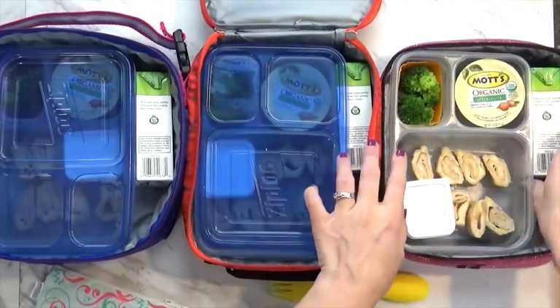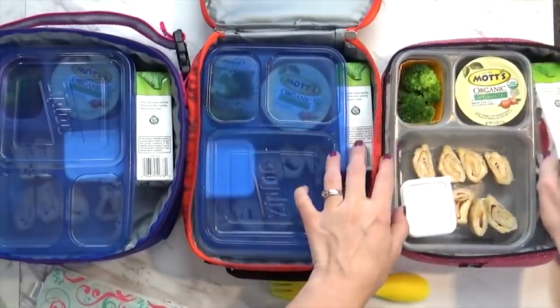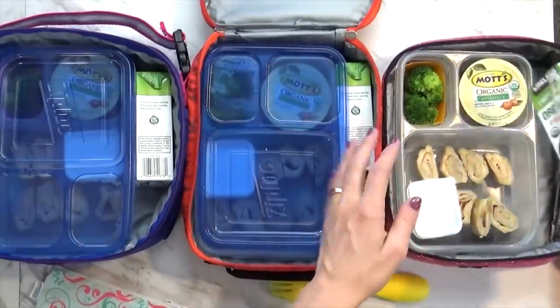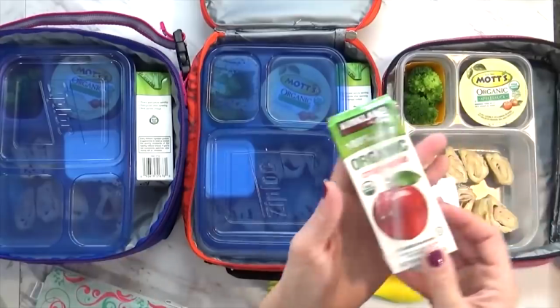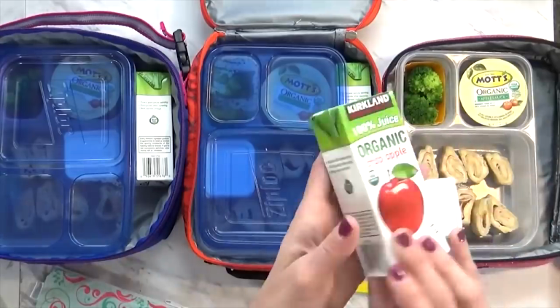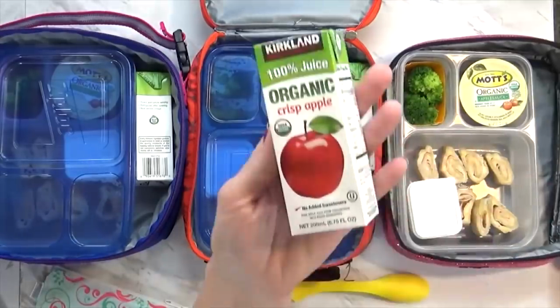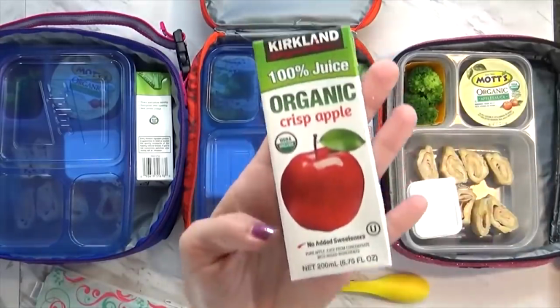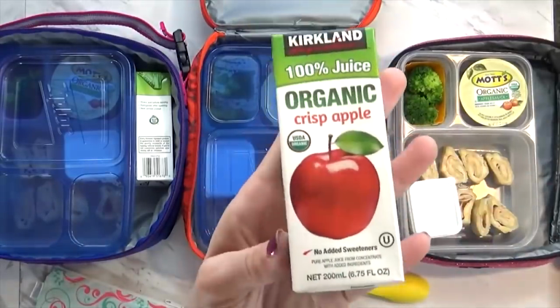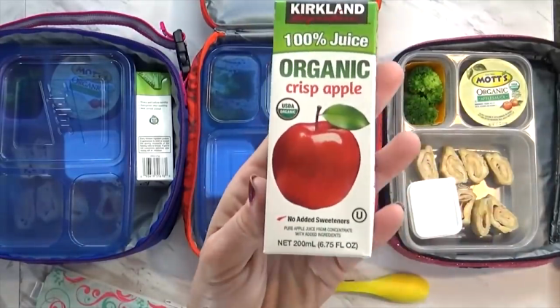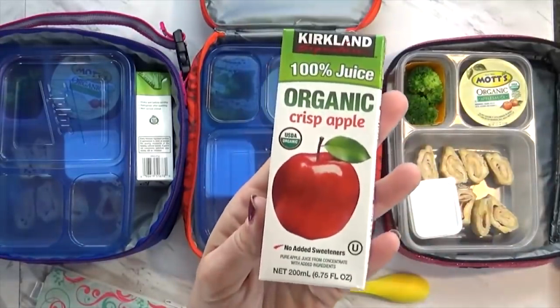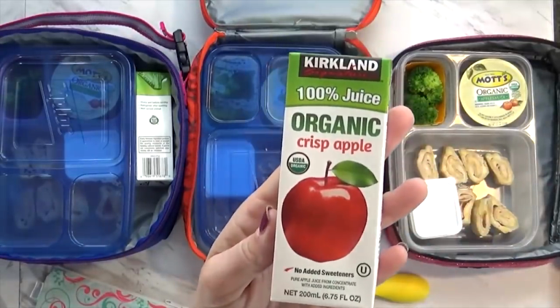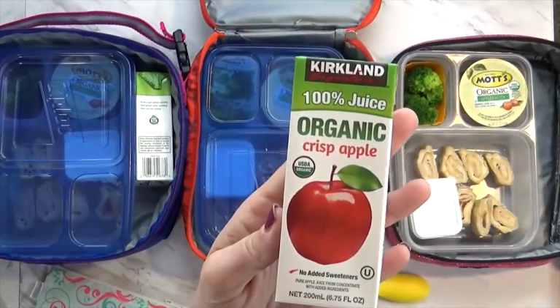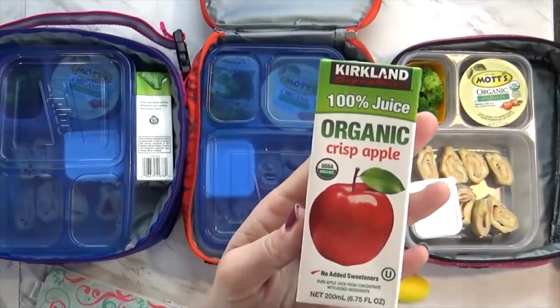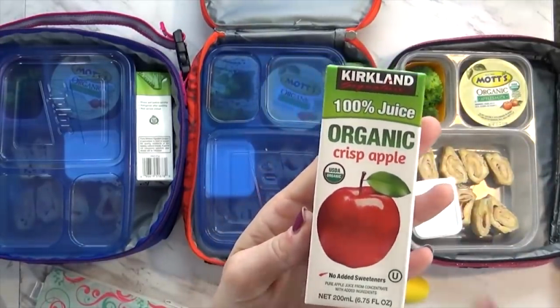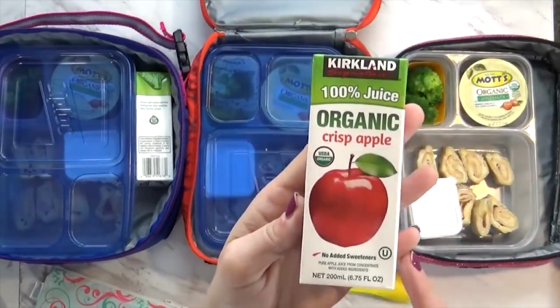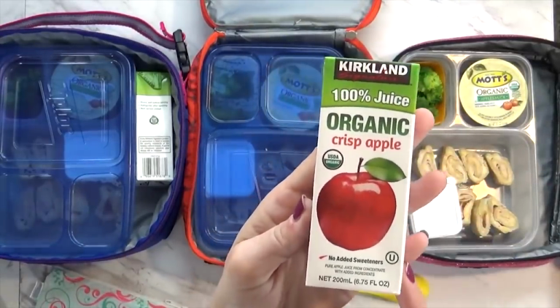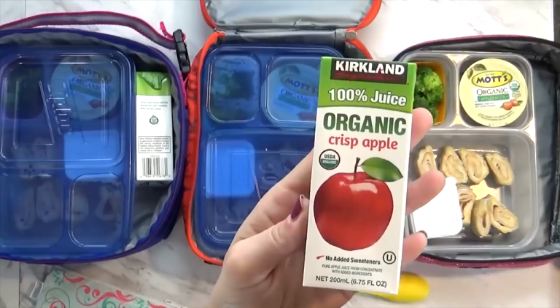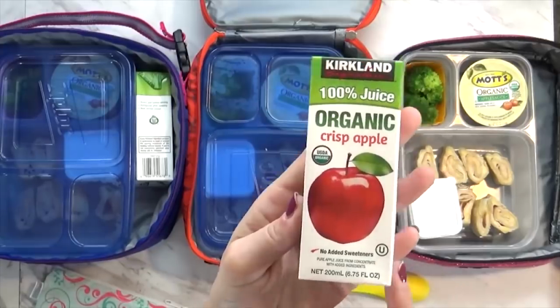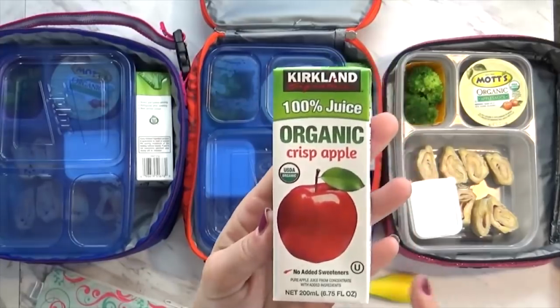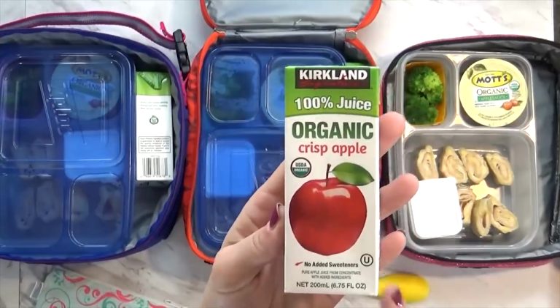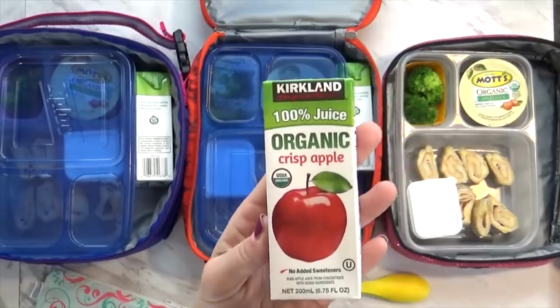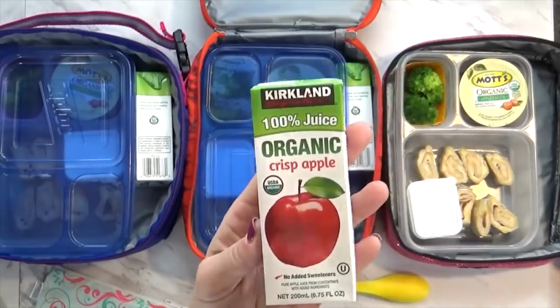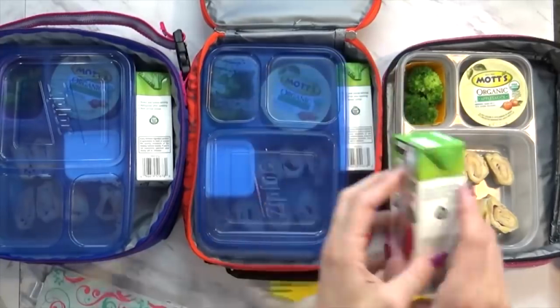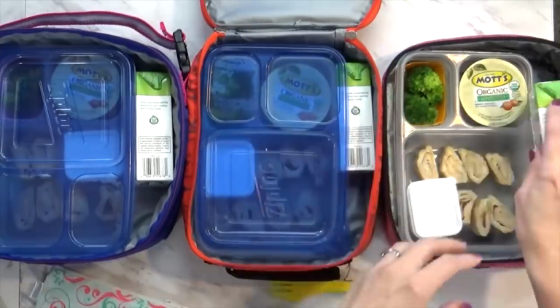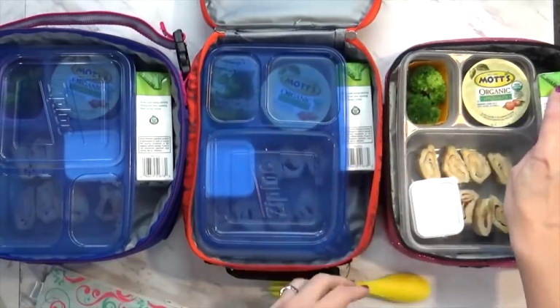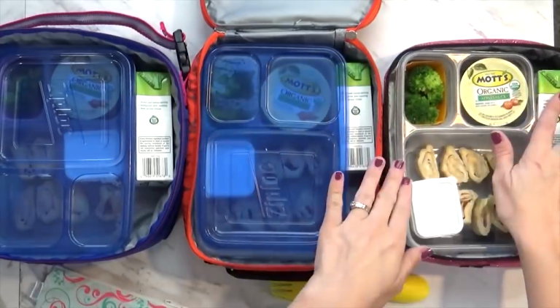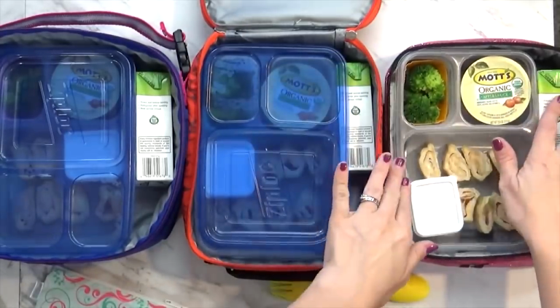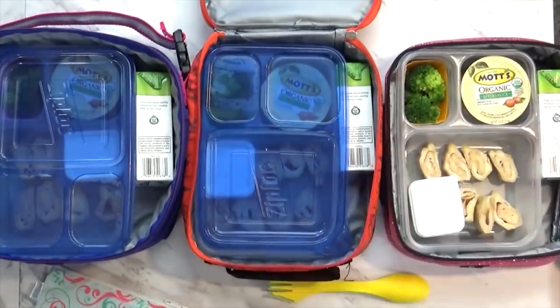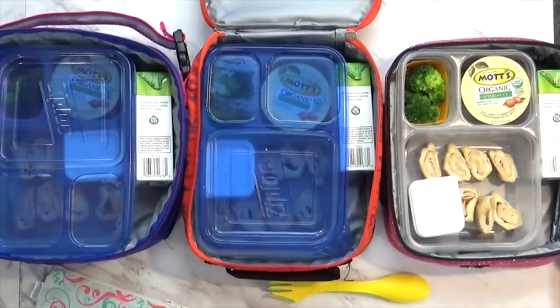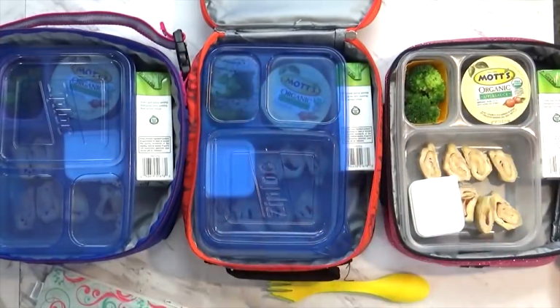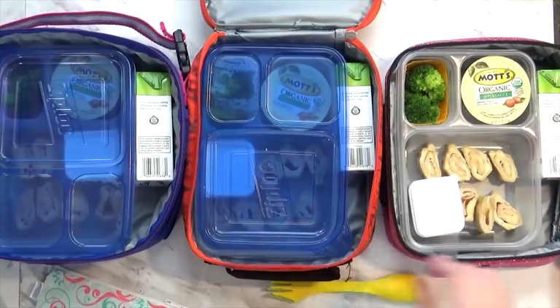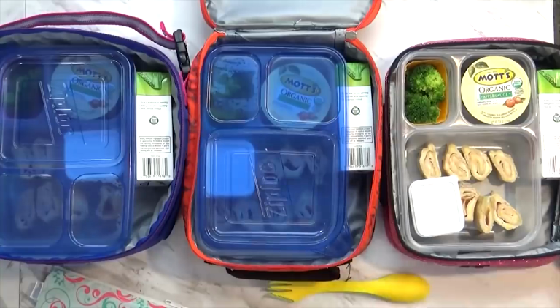I'm also packing an apple juice today. These are the ones from Costco — they're 100% juice, no added sweeteners, so I really like these. And of course they'll also be packing their water bottles.